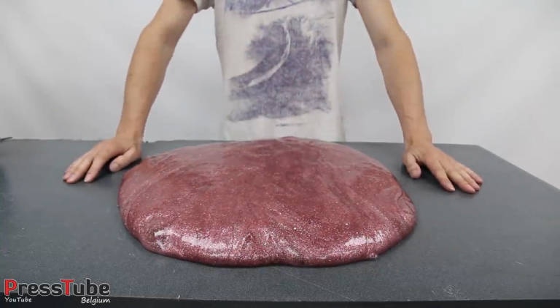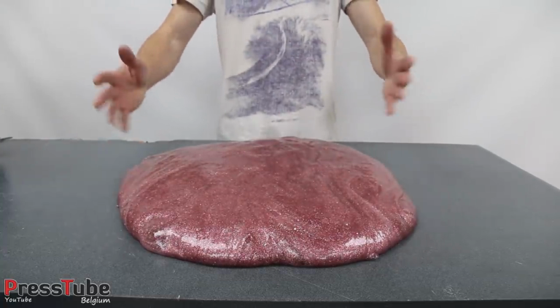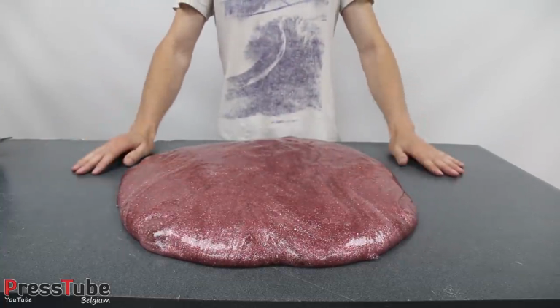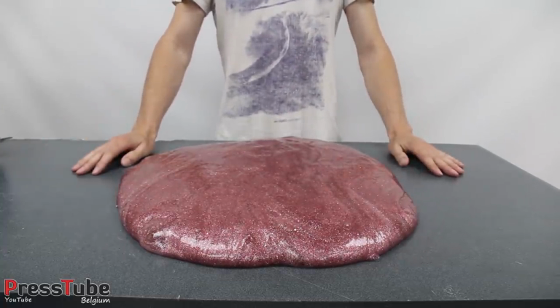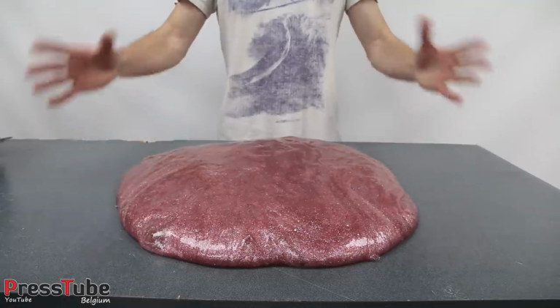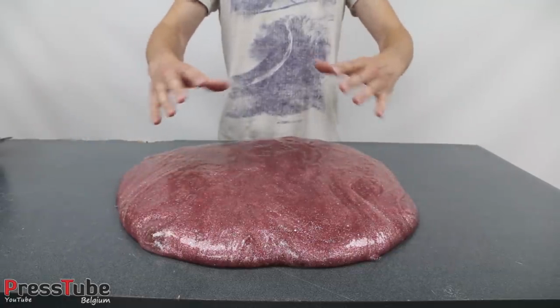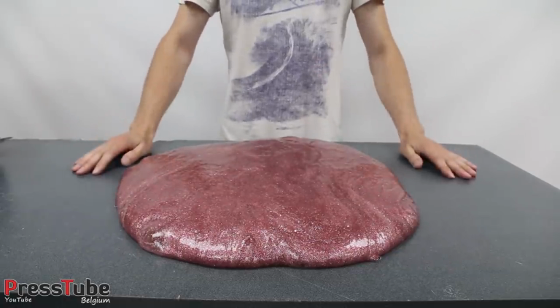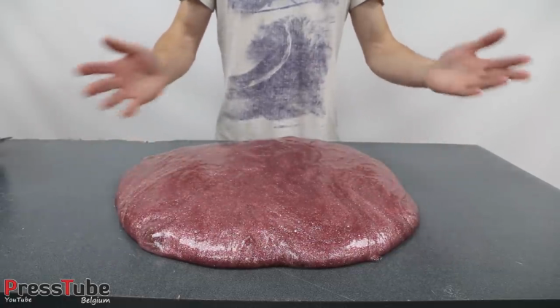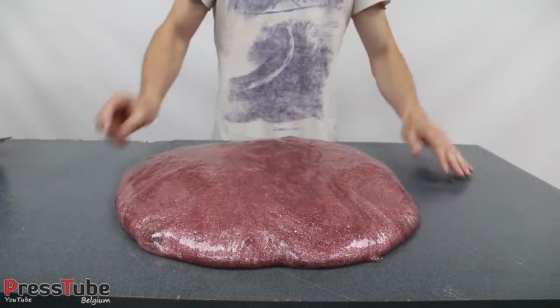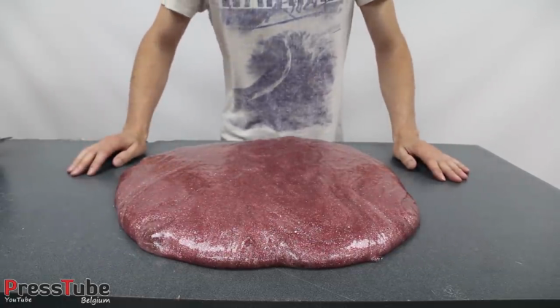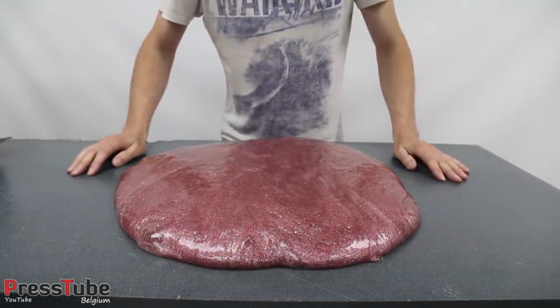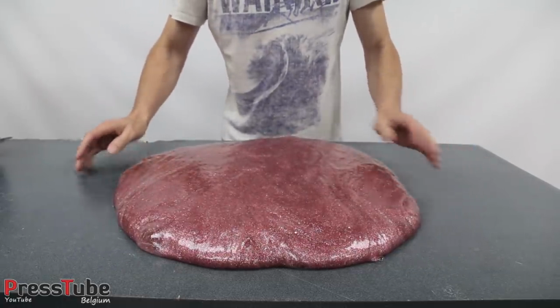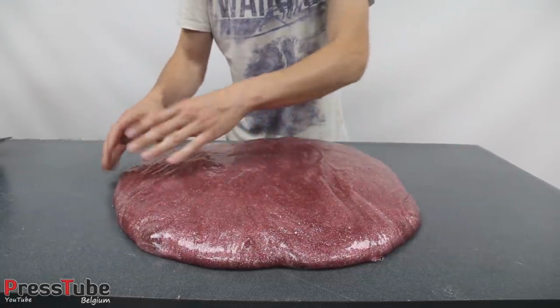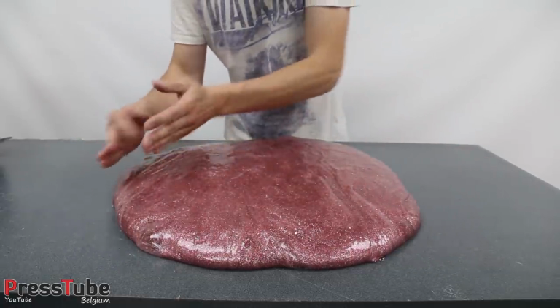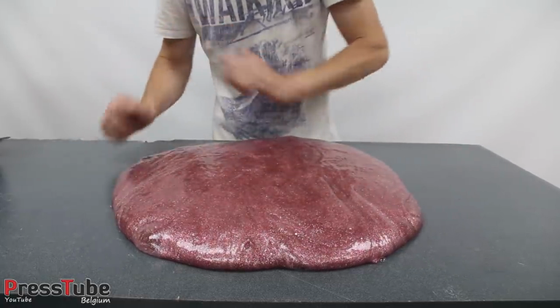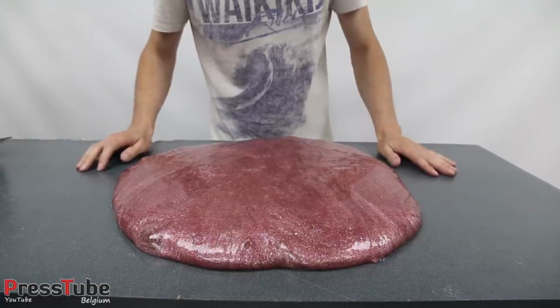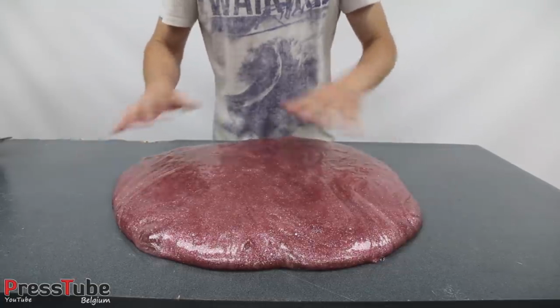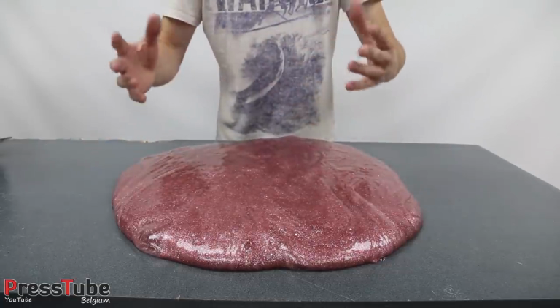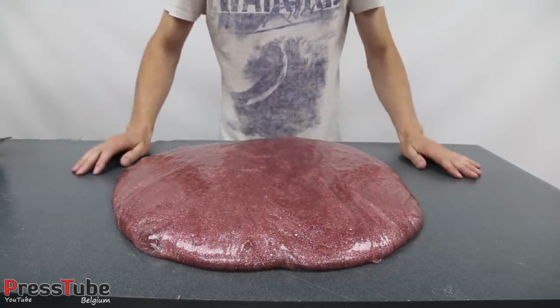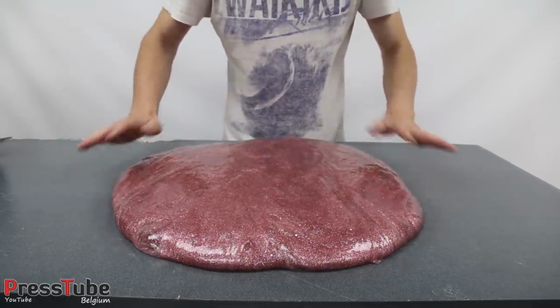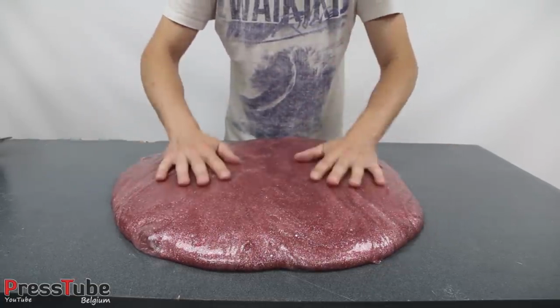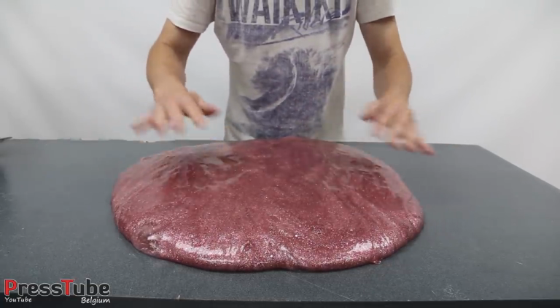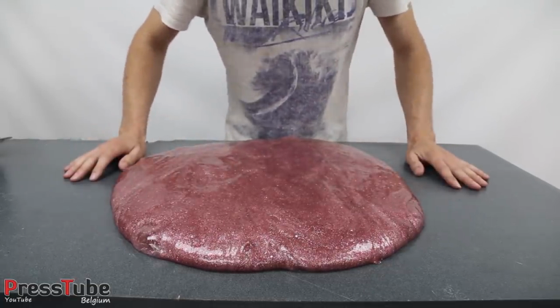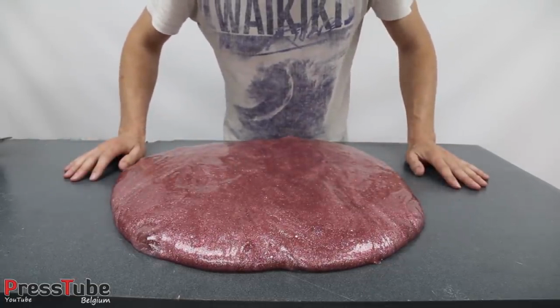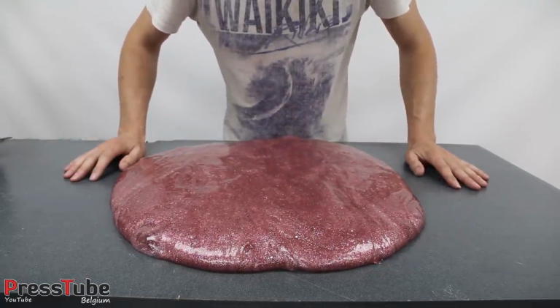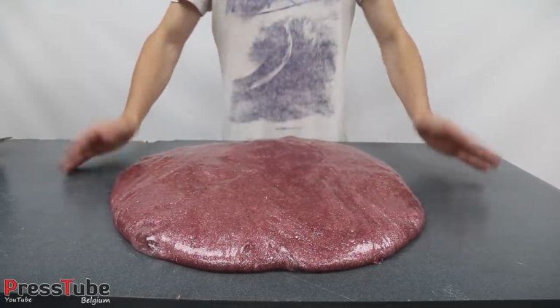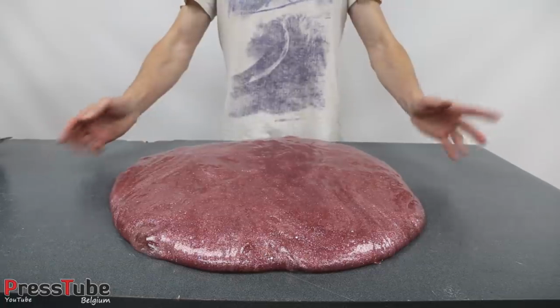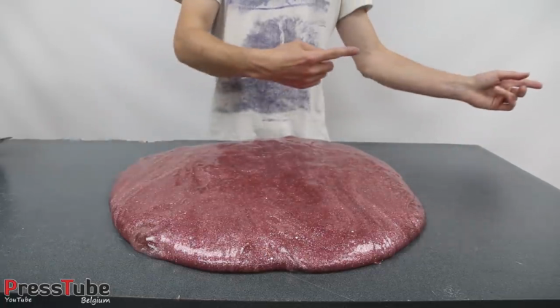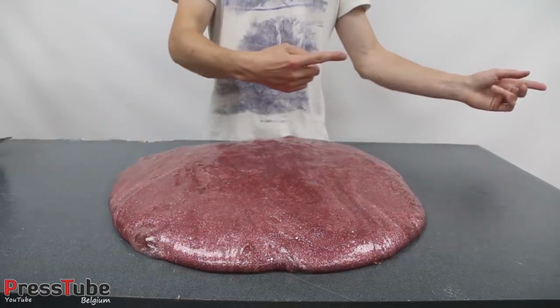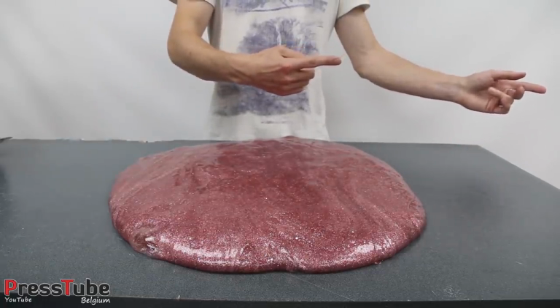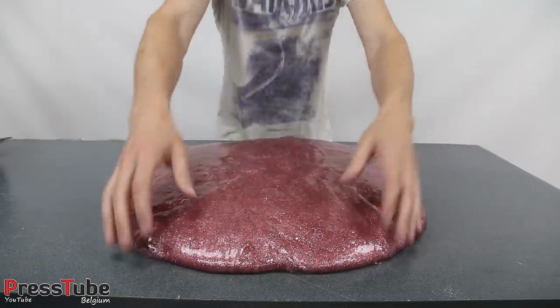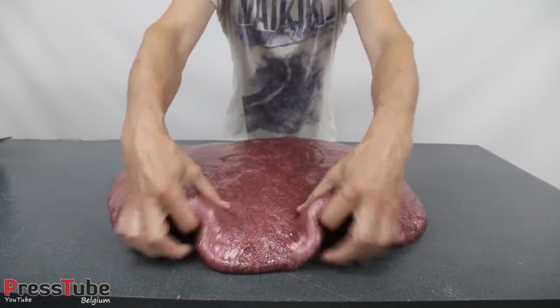Now let's go to the vacuum chamber, put this in, and see what happens. I'm gonna start with a small portion of slime, and at the end I'm gonna put in all this slime at once. Okay guys, see you at the vacuum chamber — here we go!